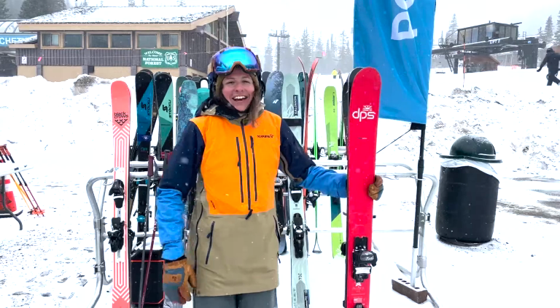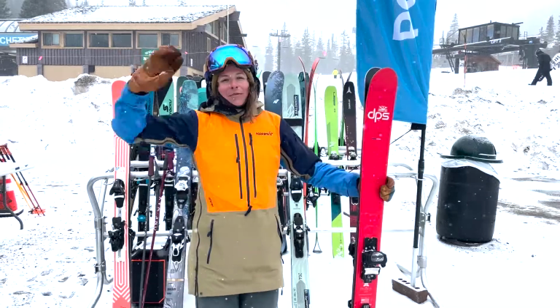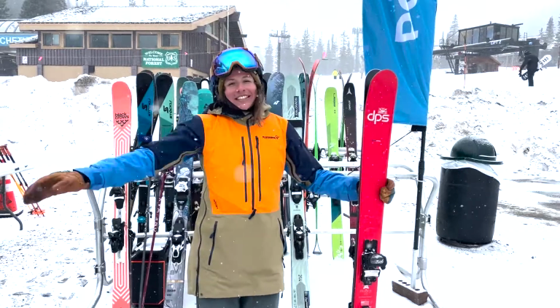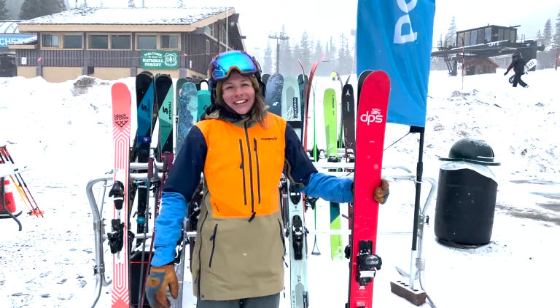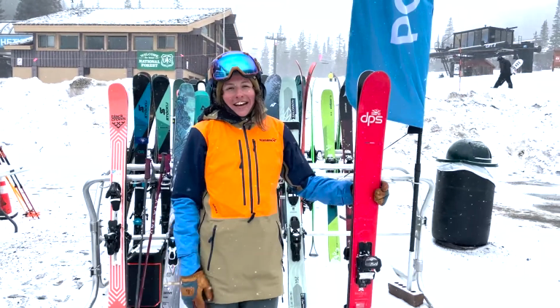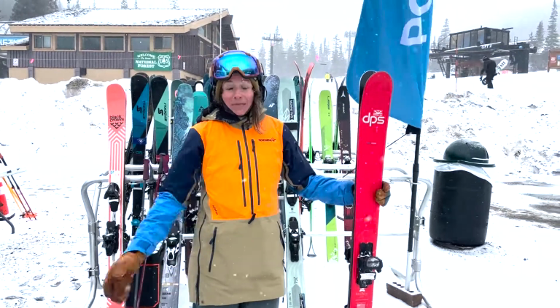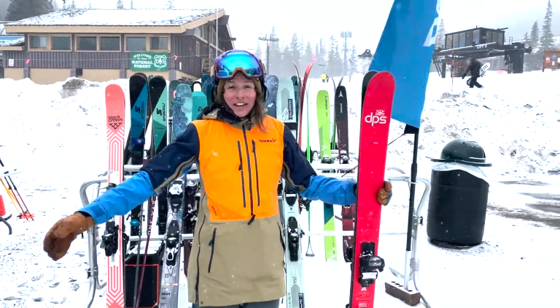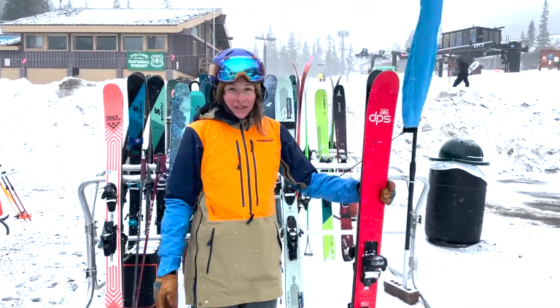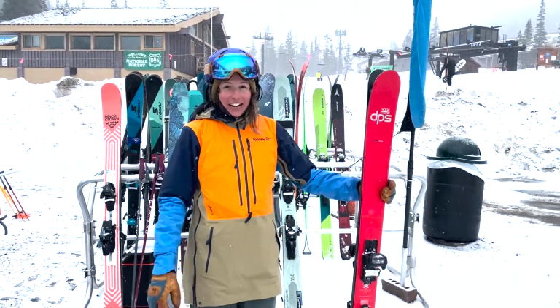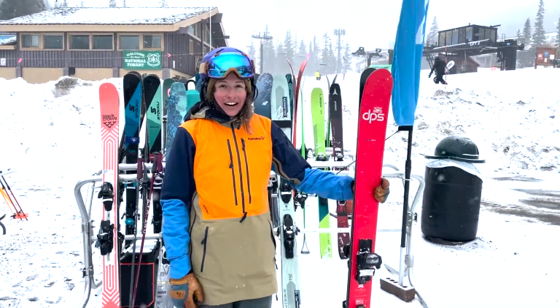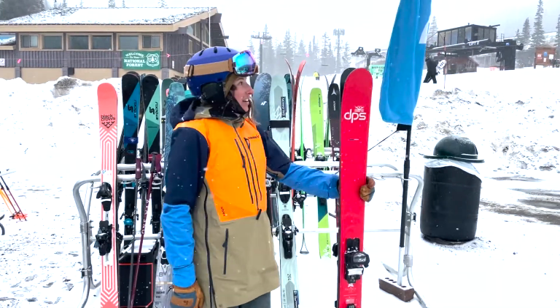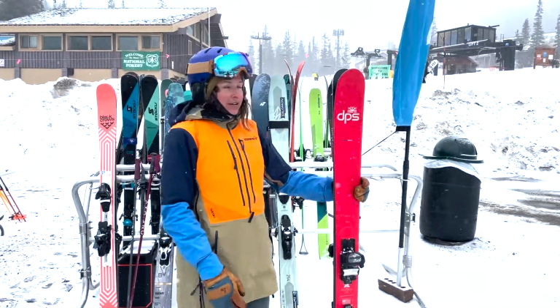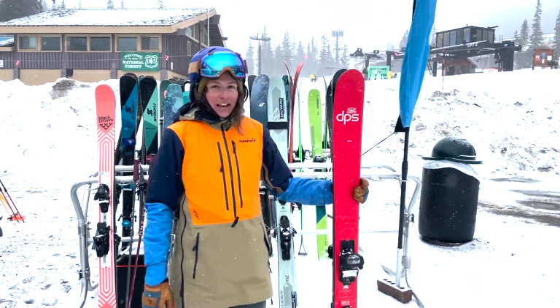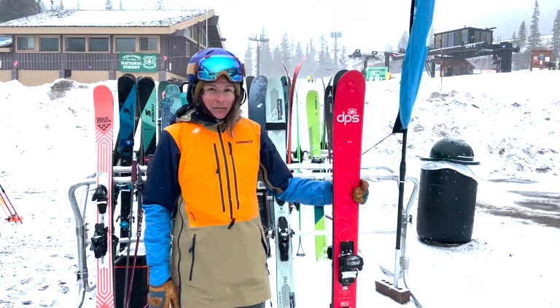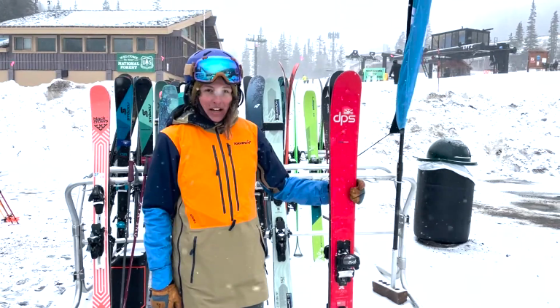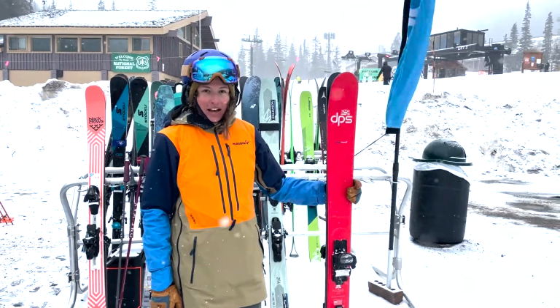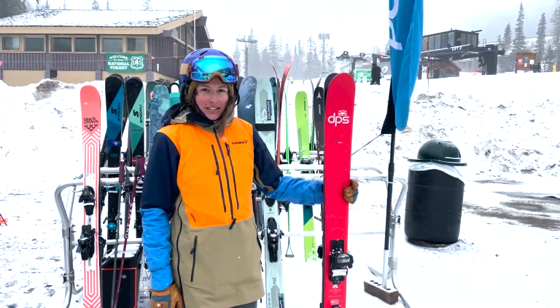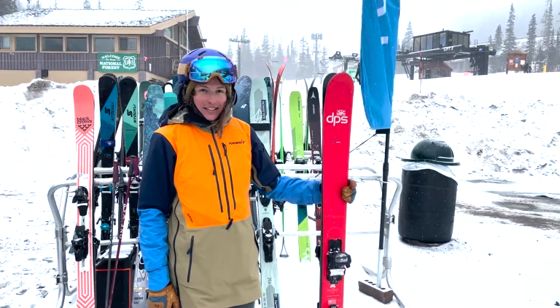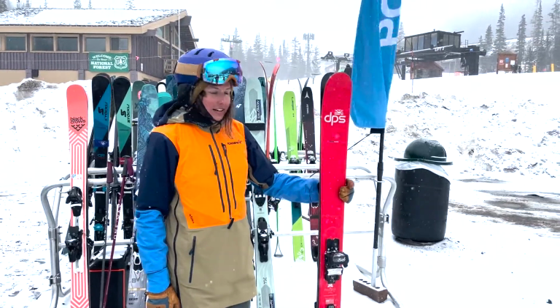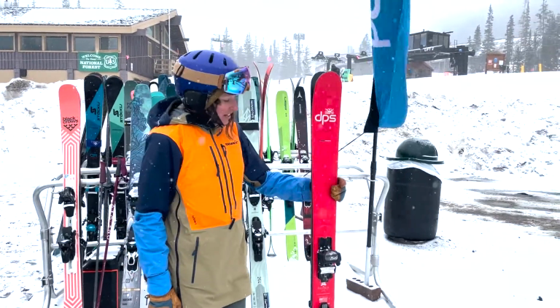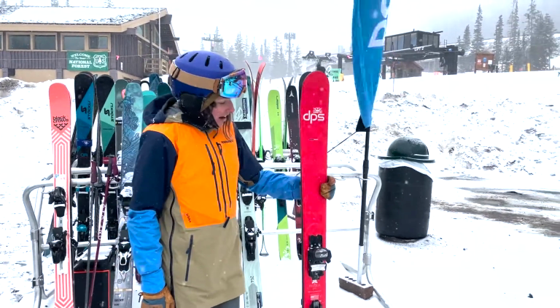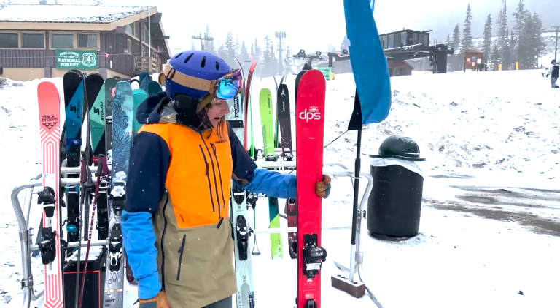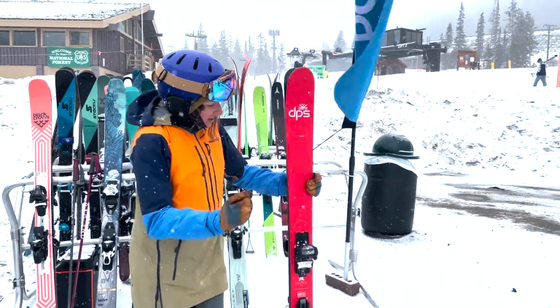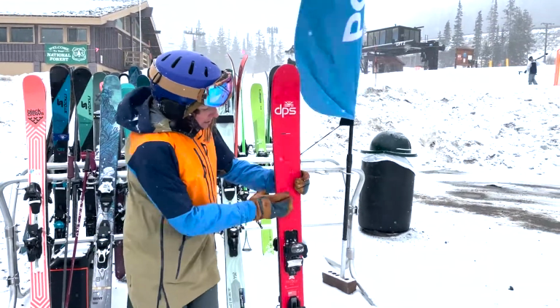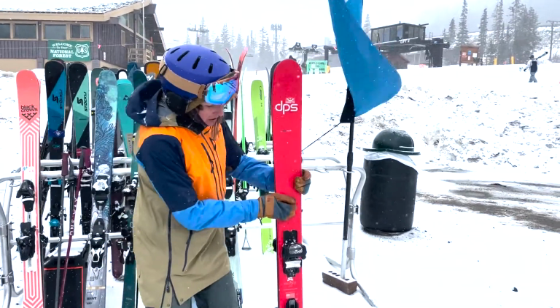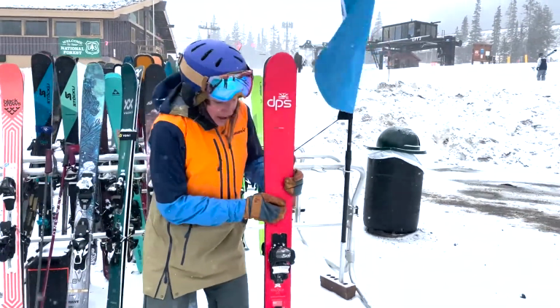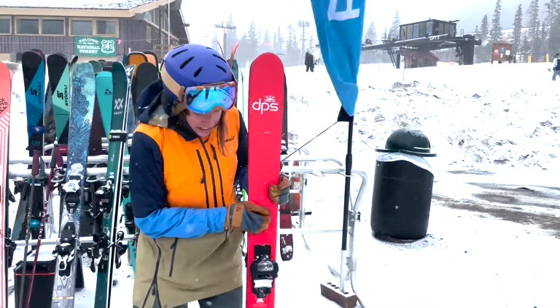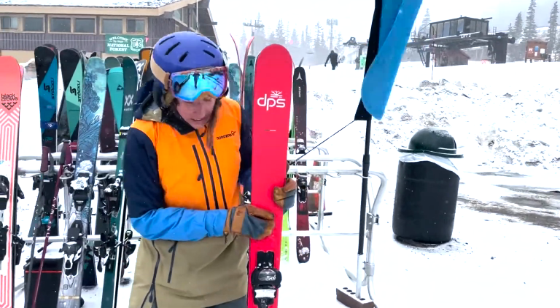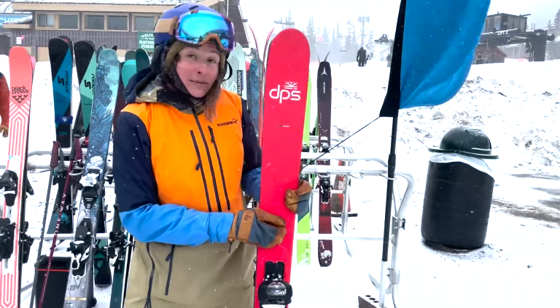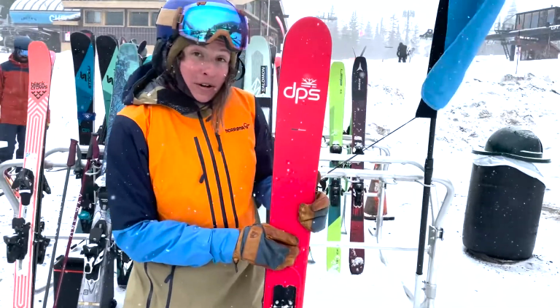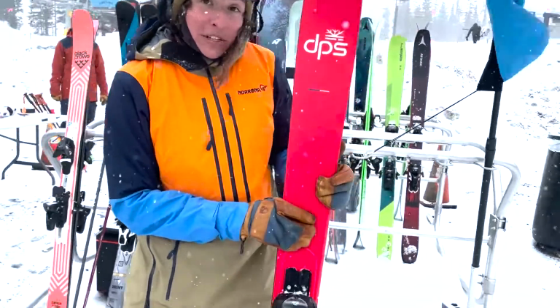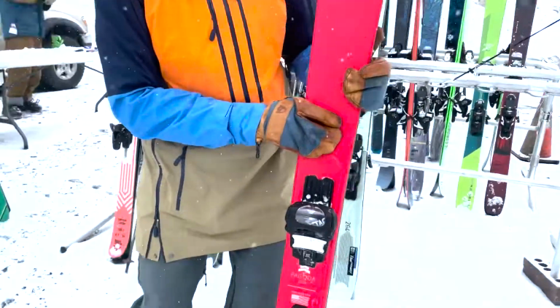Hey everybody, it's Alex from Powder7. We are here on a snowy day in the morning testing skis at Loveland. I just got off the DPS Pagoda Piest 100.